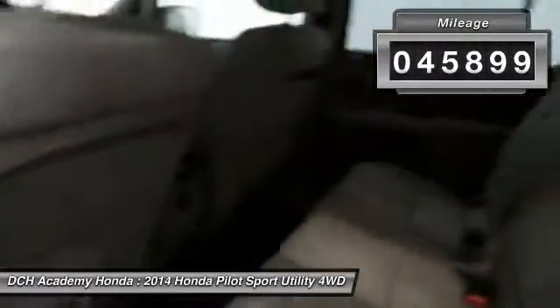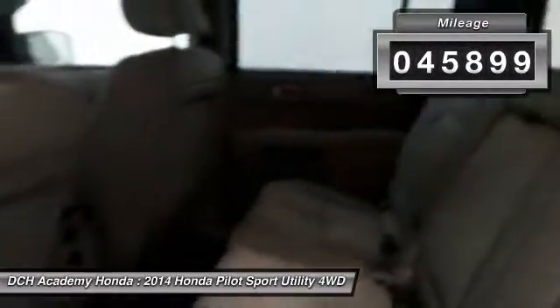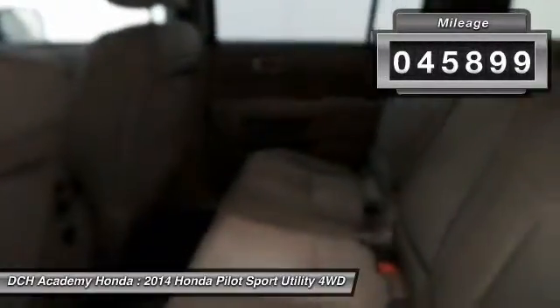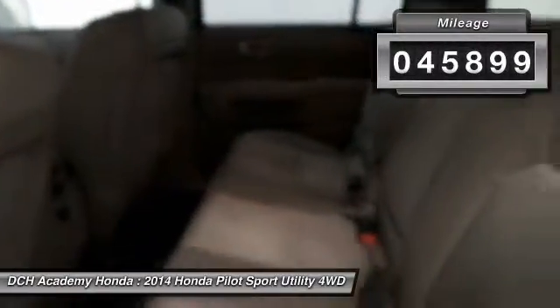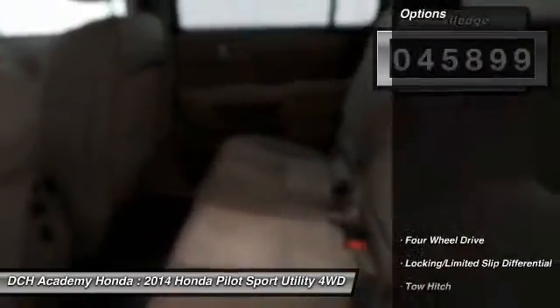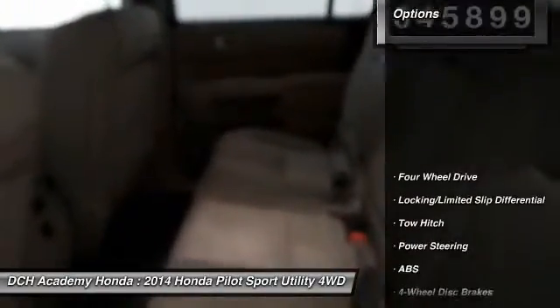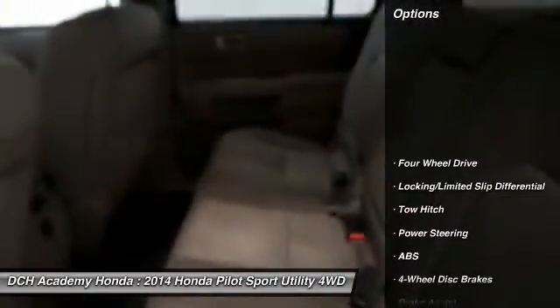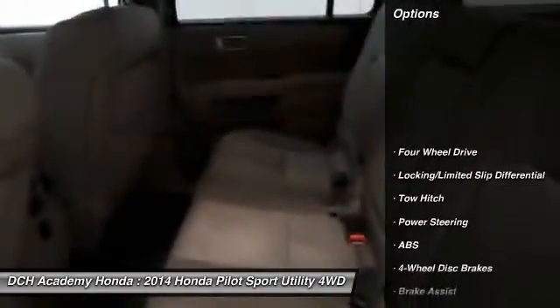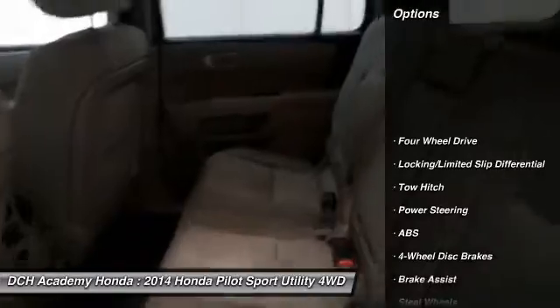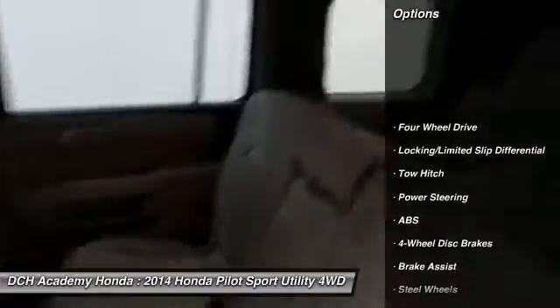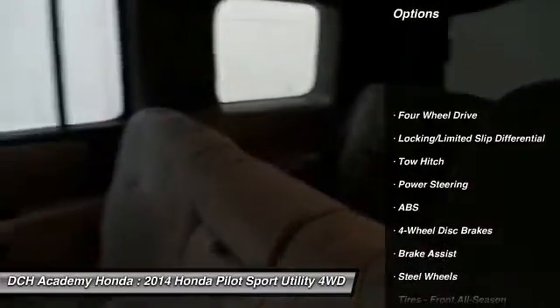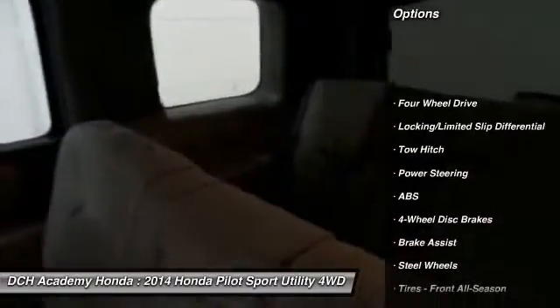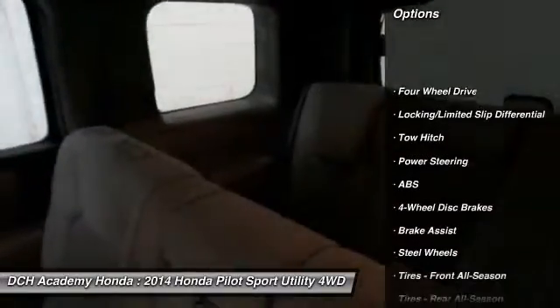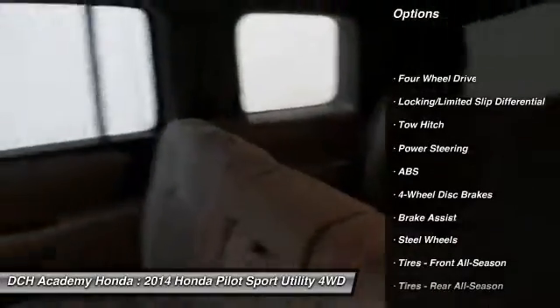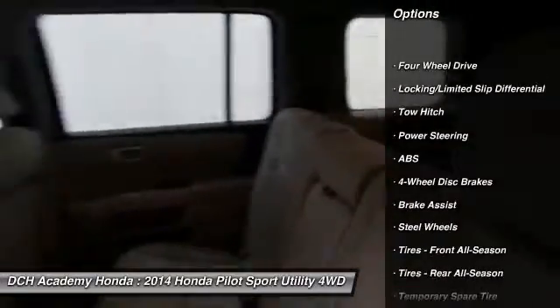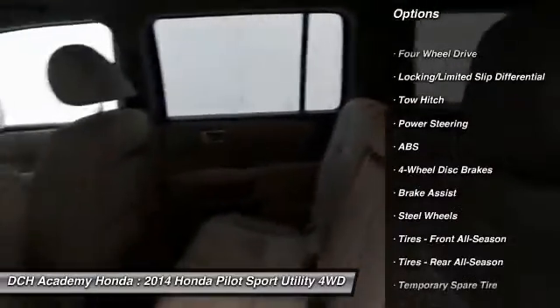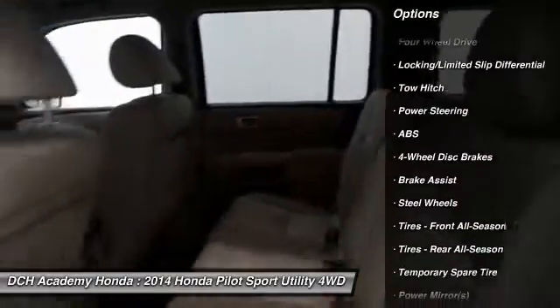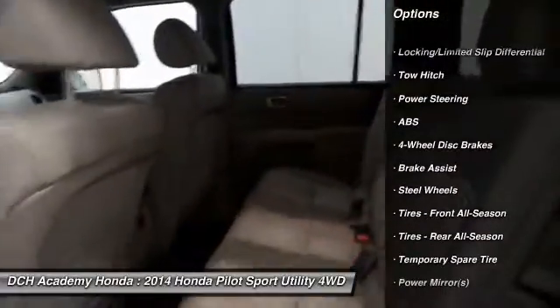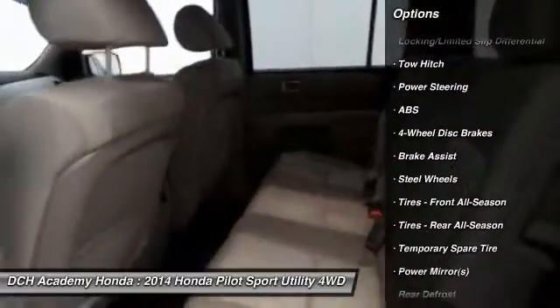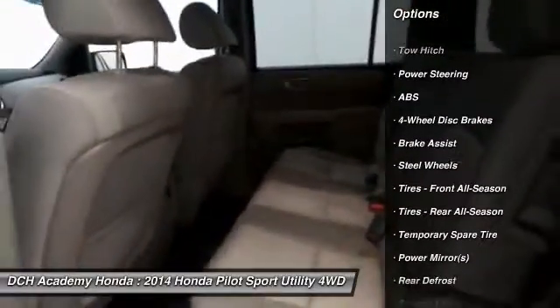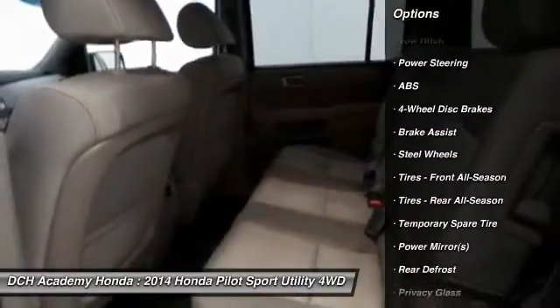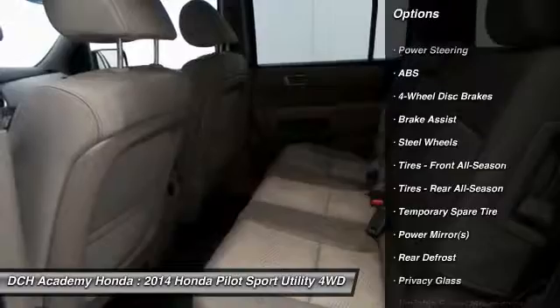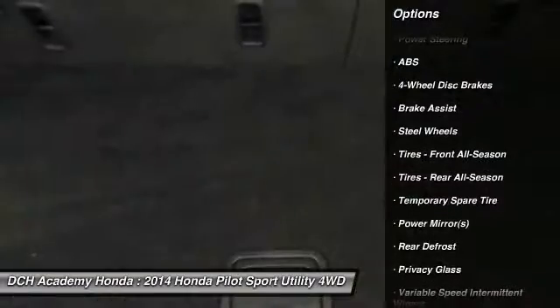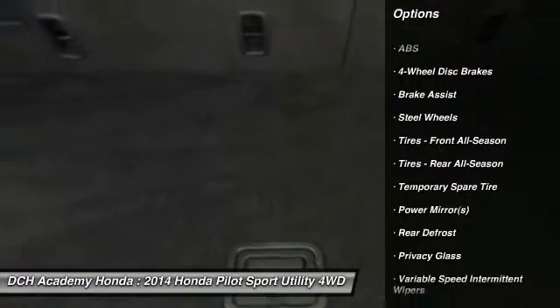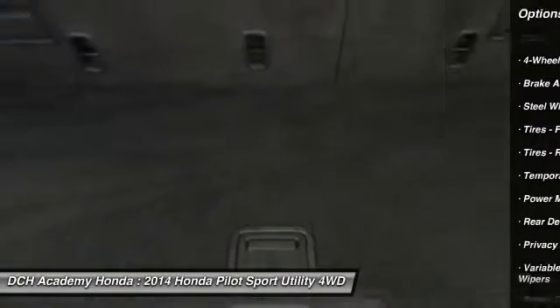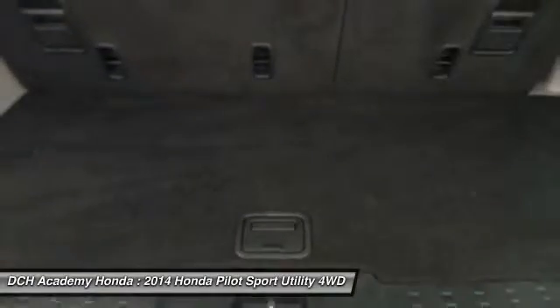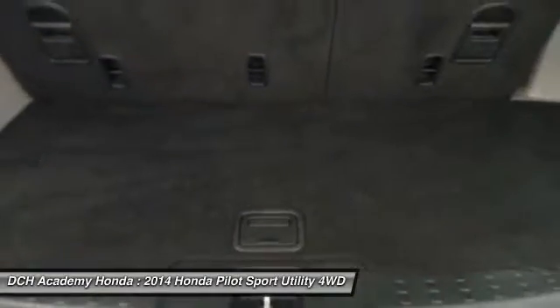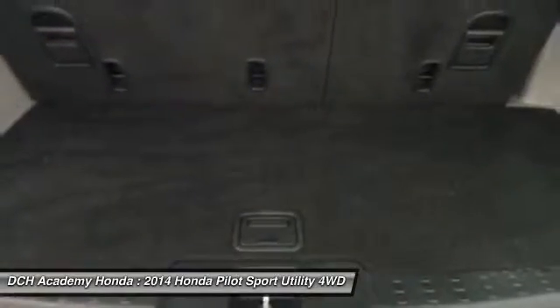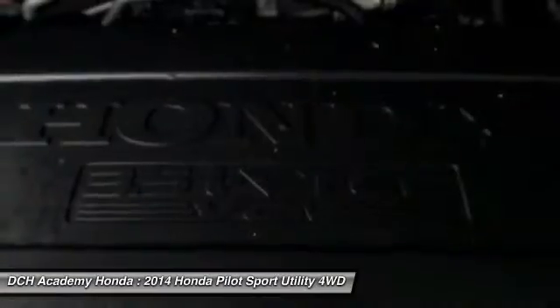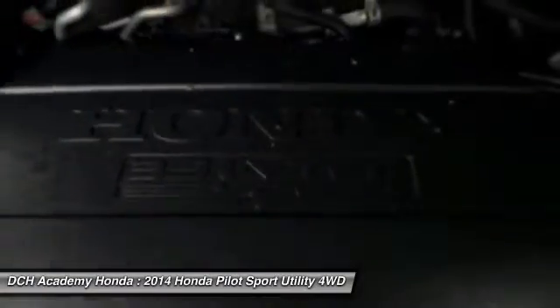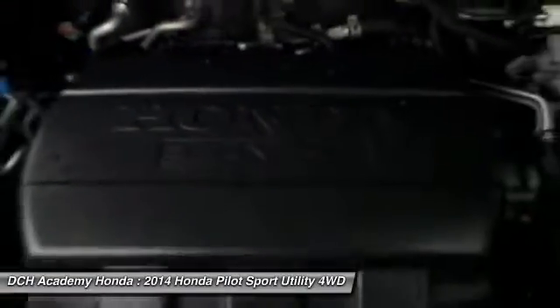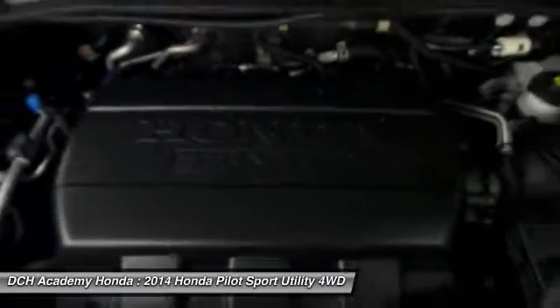Dual-zone climate control, rear air conditioning, power windows, mirrors, and door locks, keyless entry, cruise control, and a telescoping steering wheel with radio controls.